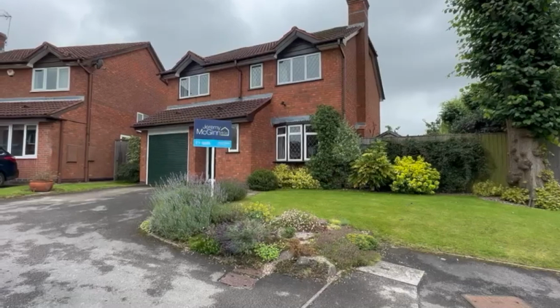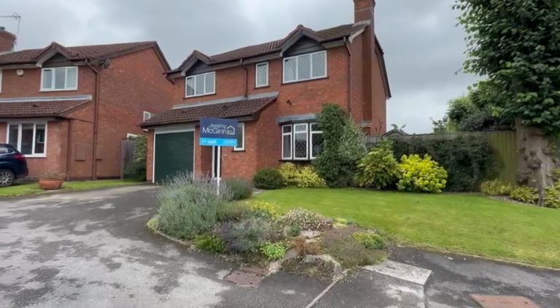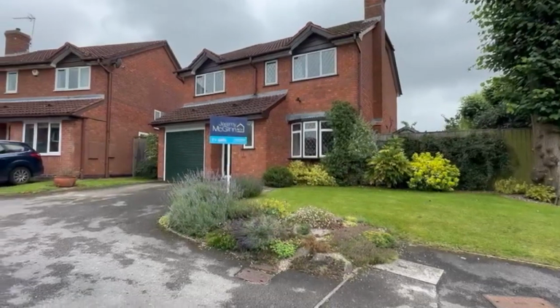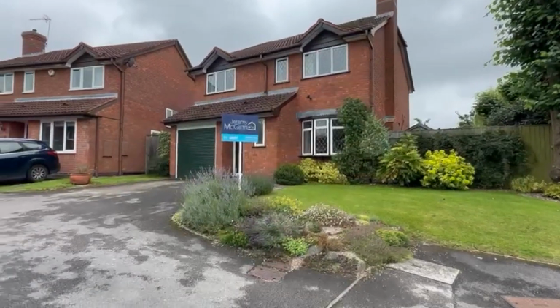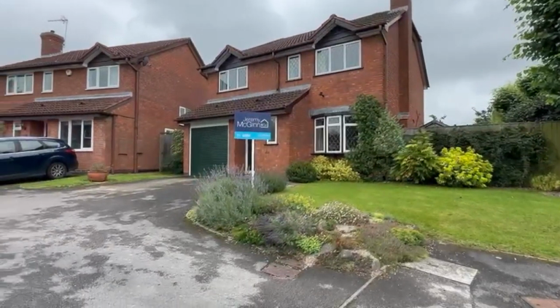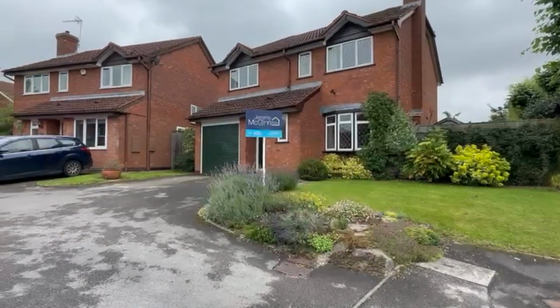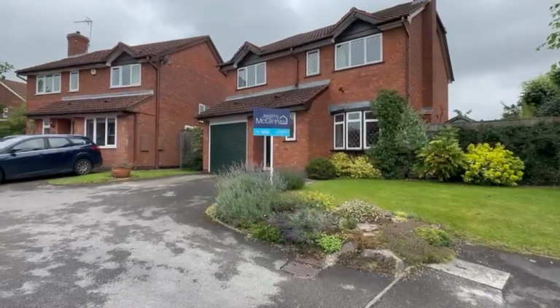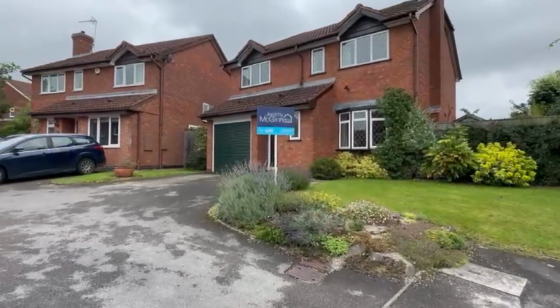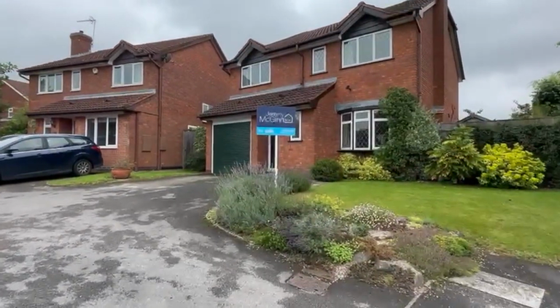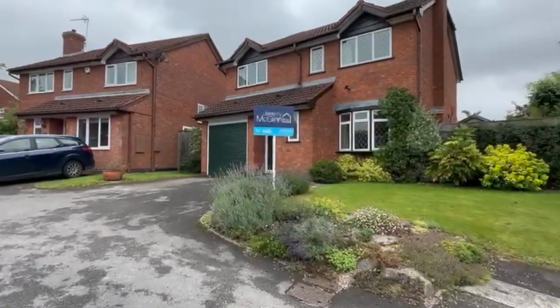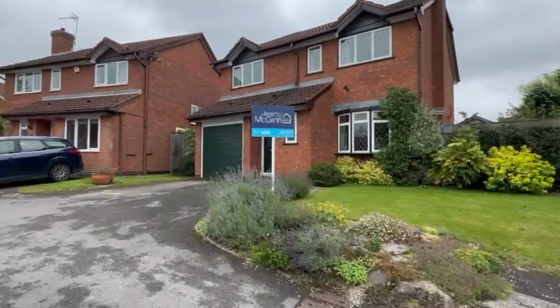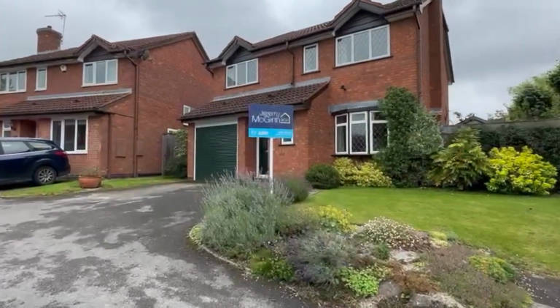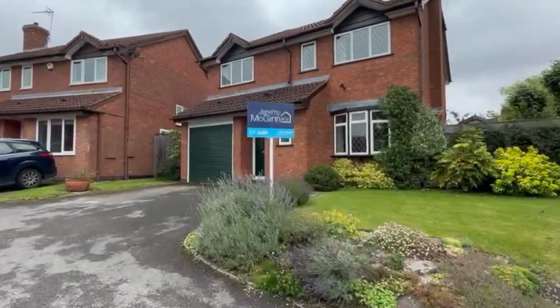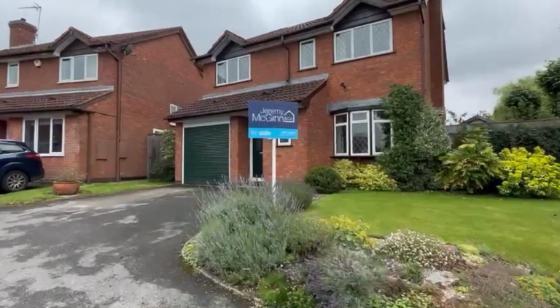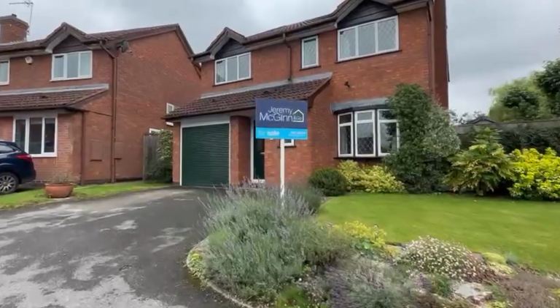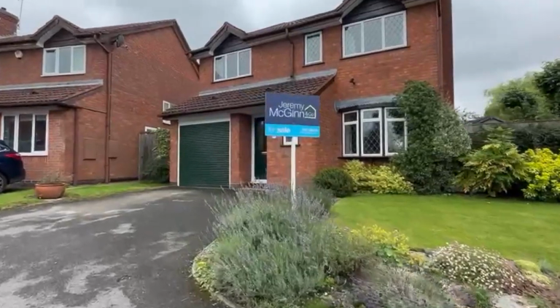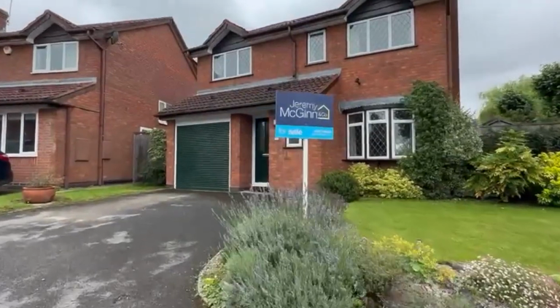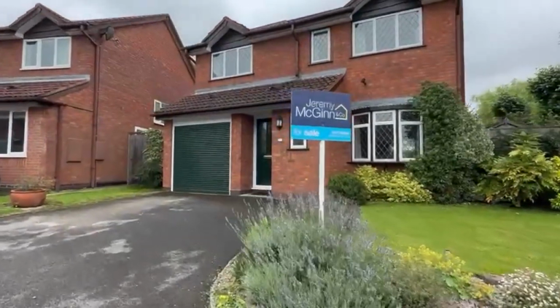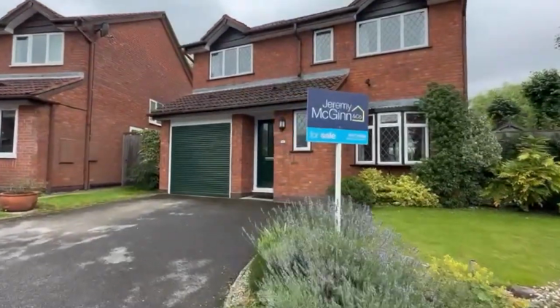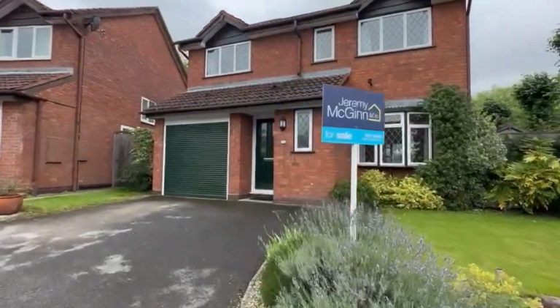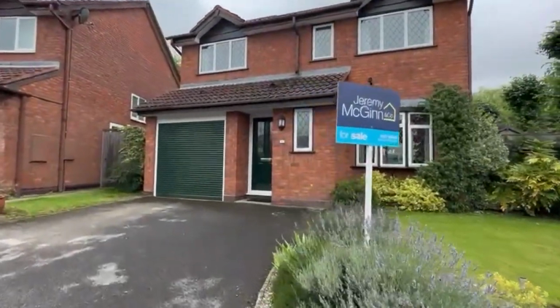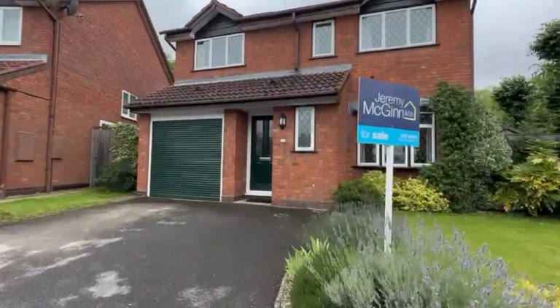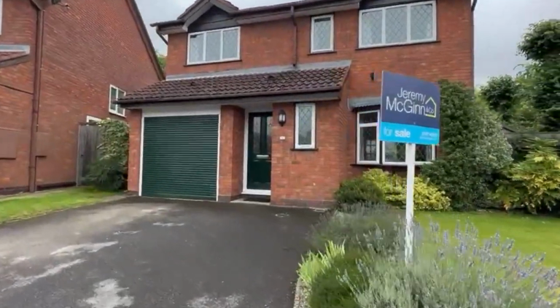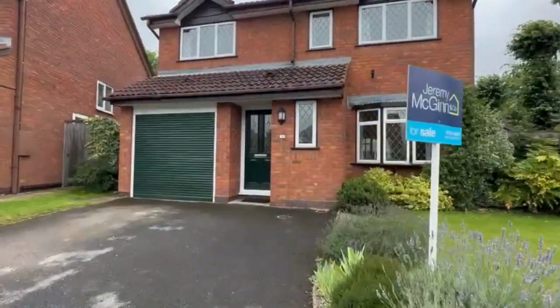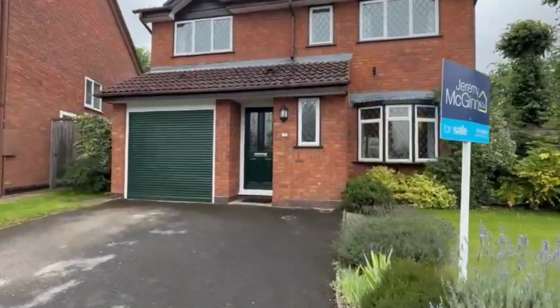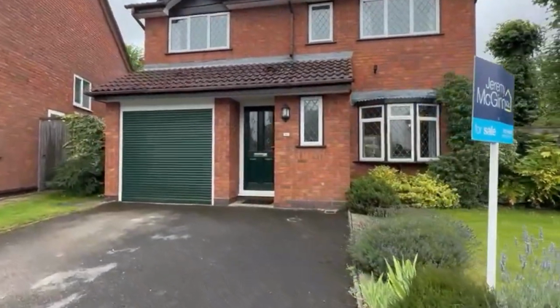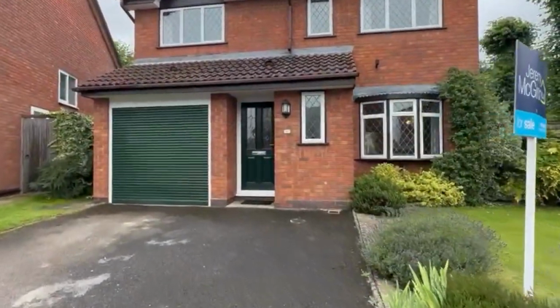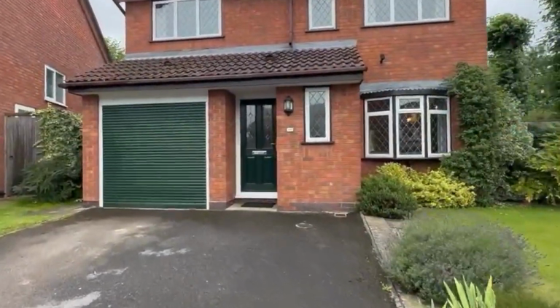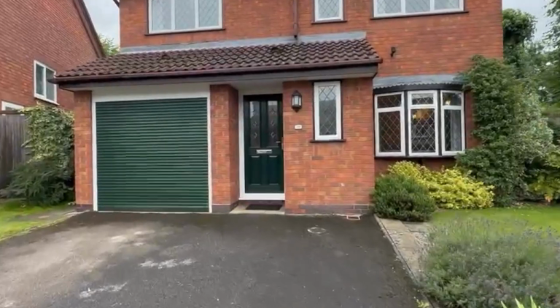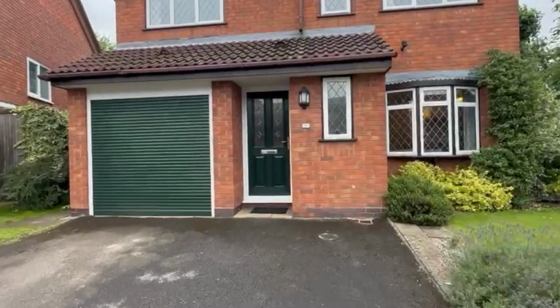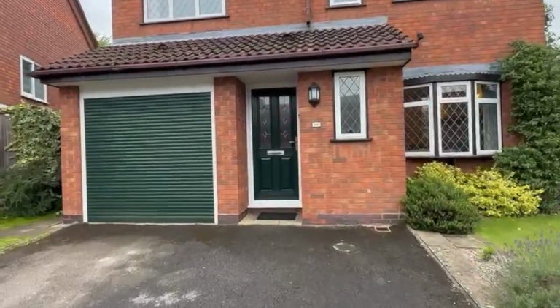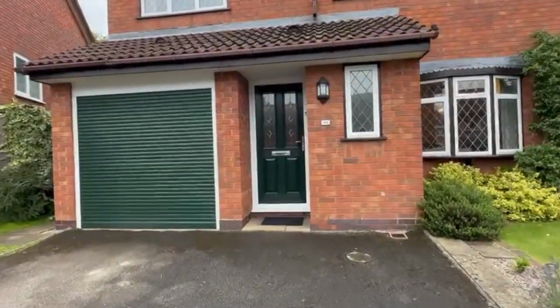Today we're in Western Hill Close, right in the heart of Ashwood Bank, so nice easy walking distance of all of the village amenities, to look at this rather attractive modern detached house.